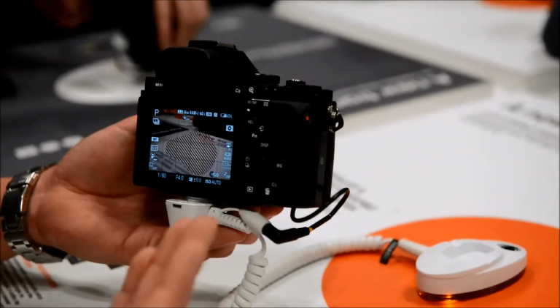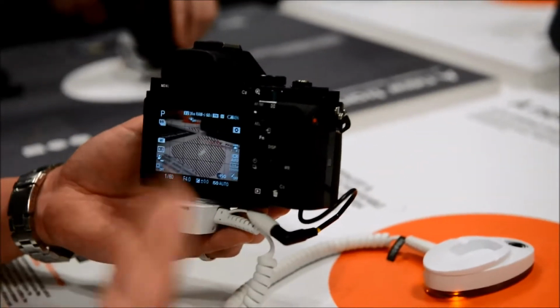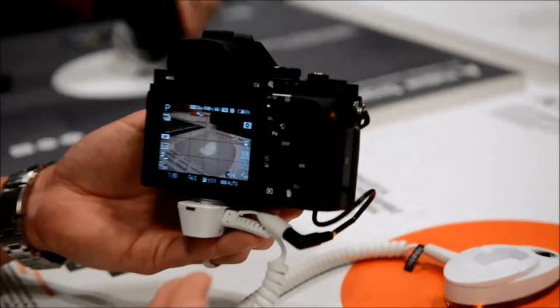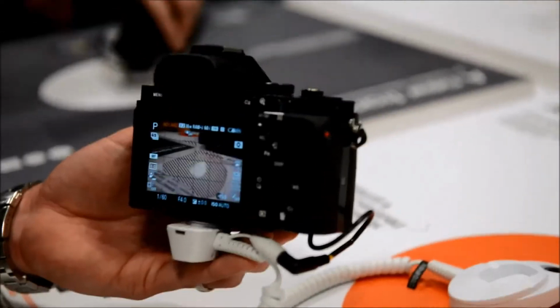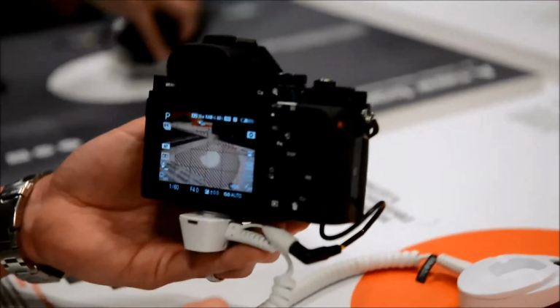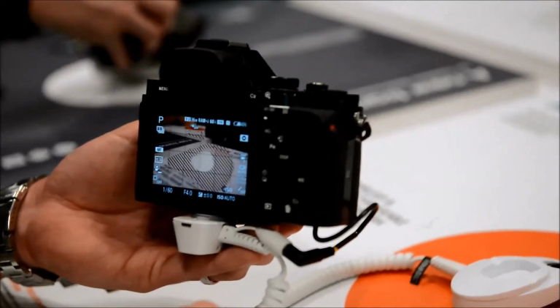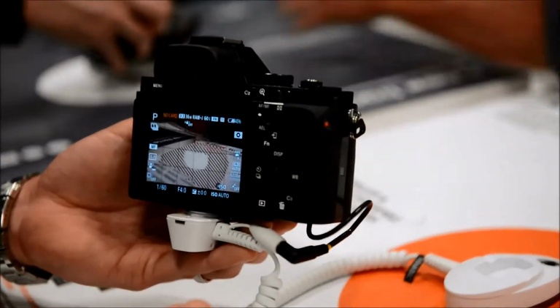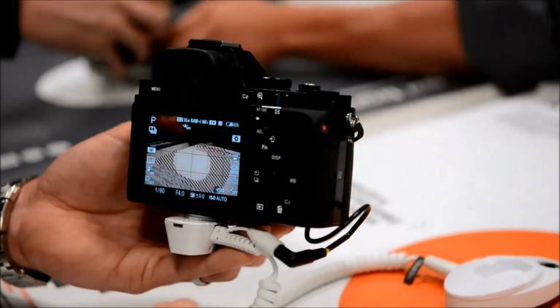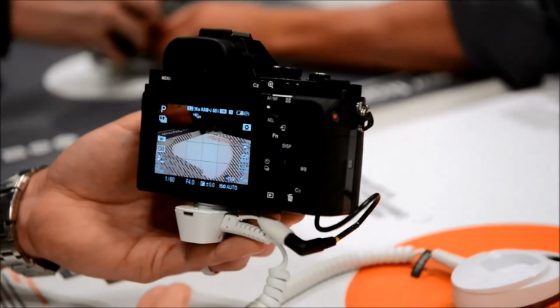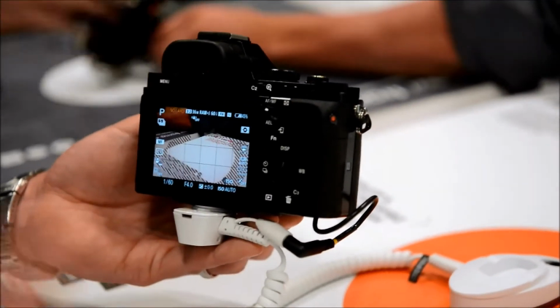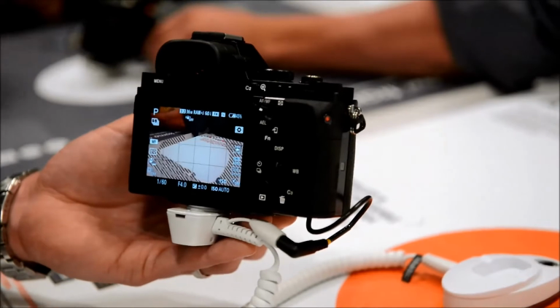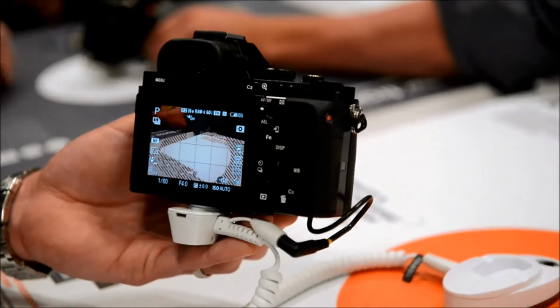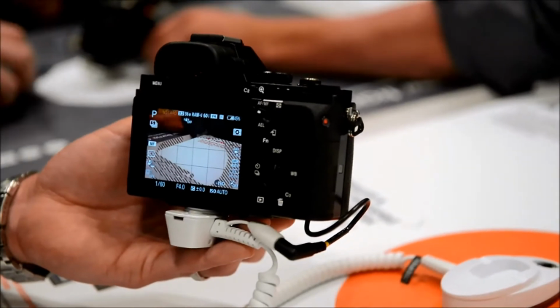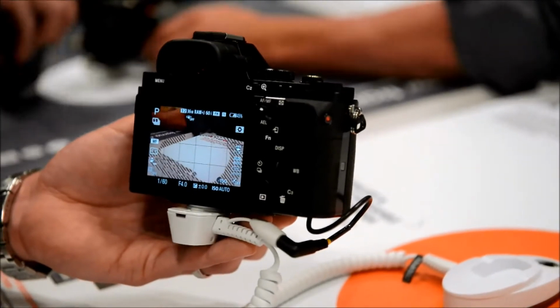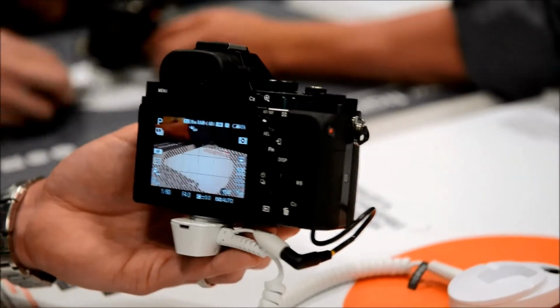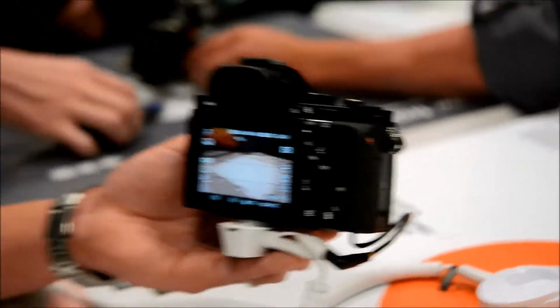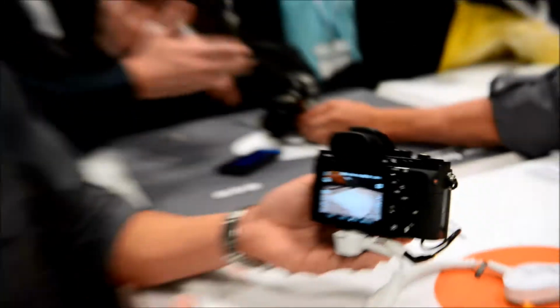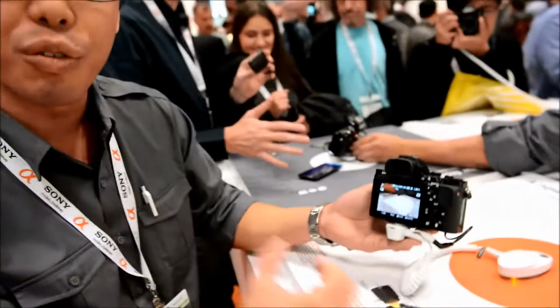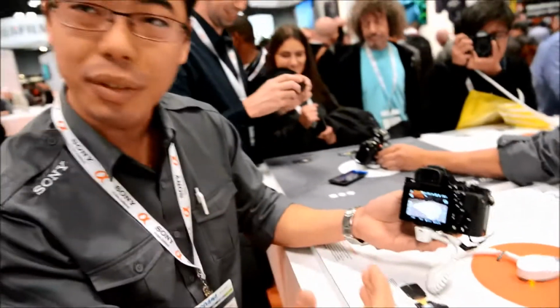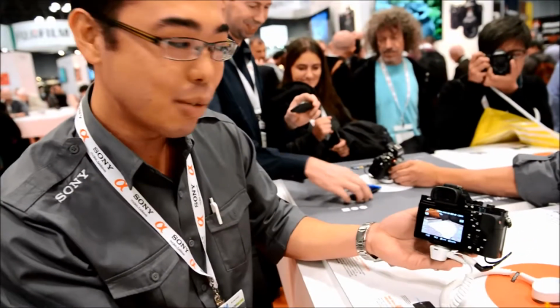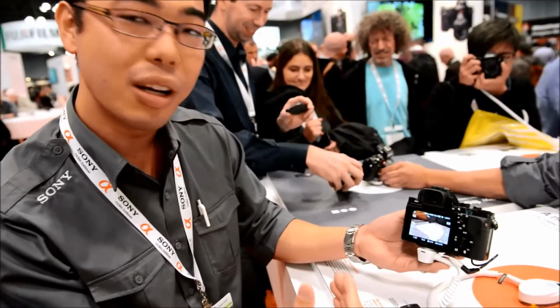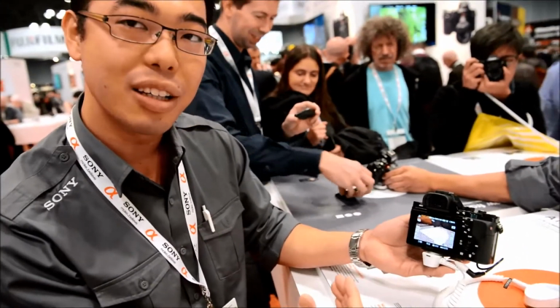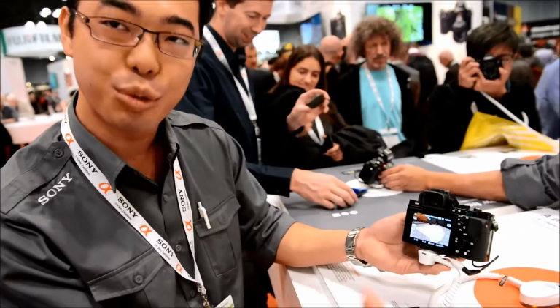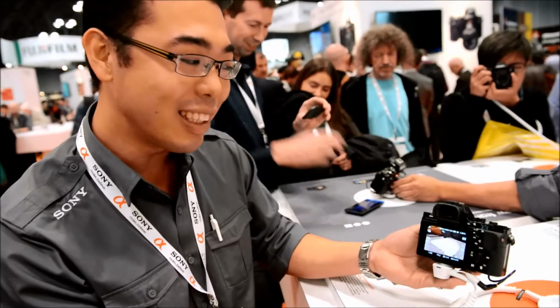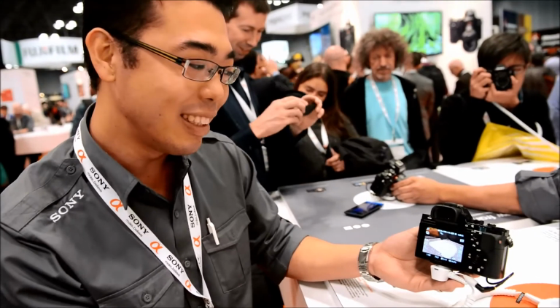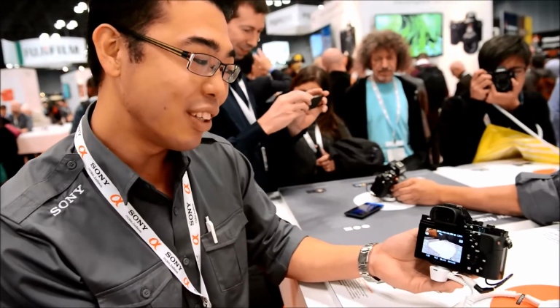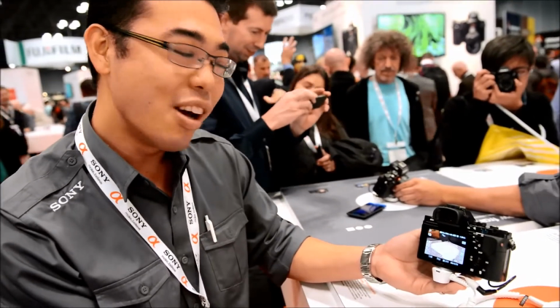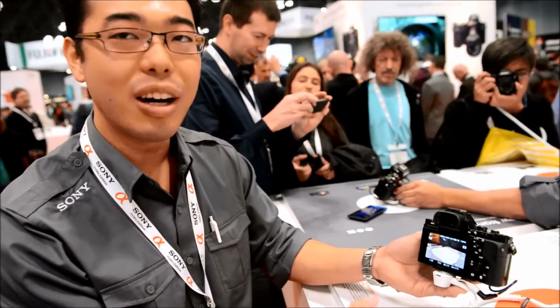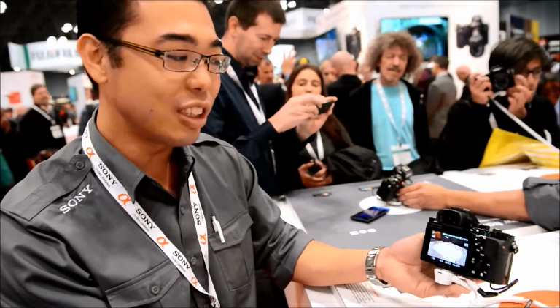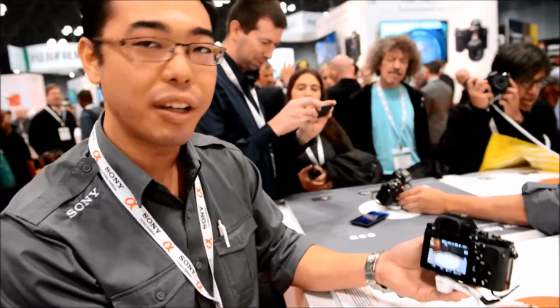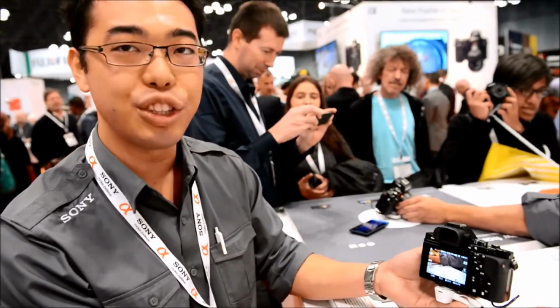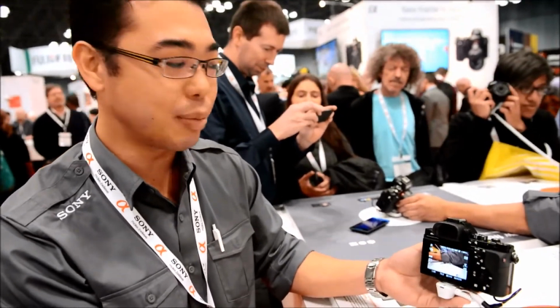We have a new Bionz X processor, so that's going to make image processing much faster. The results are much more film-like, closer to reality. Overall, it's such a great shooting experience.